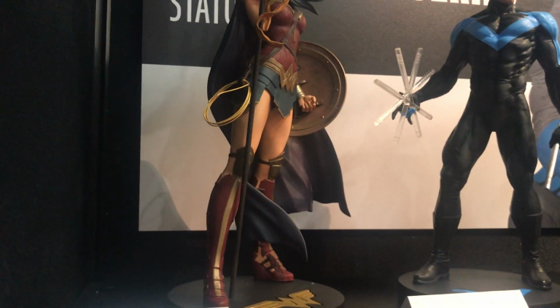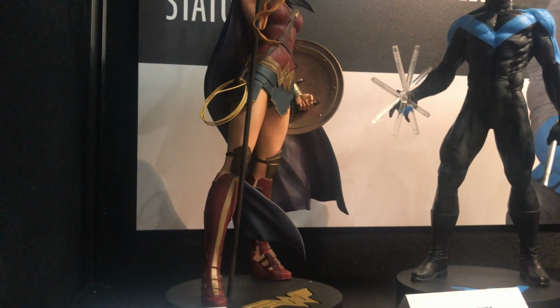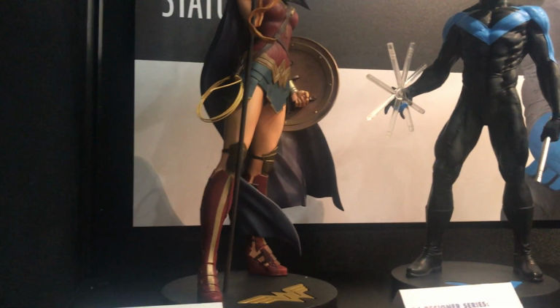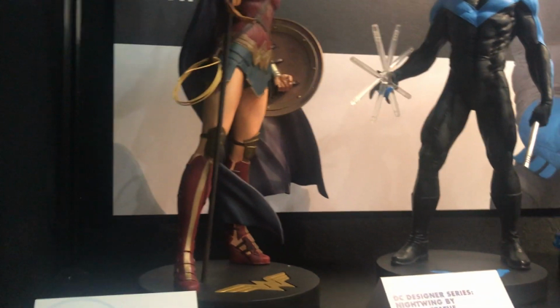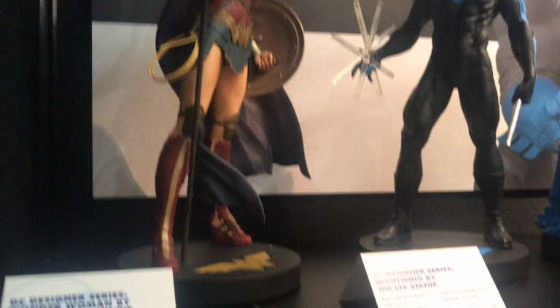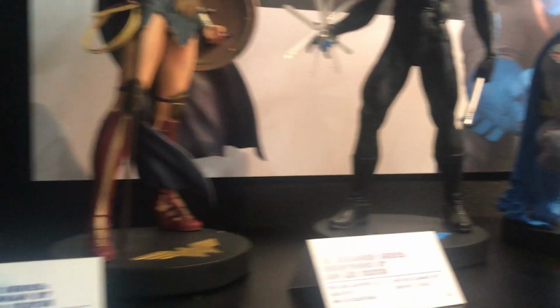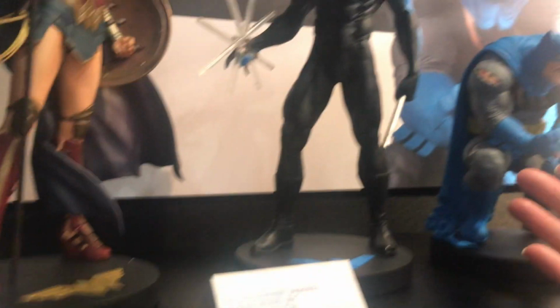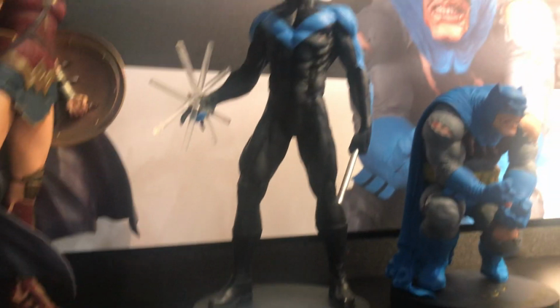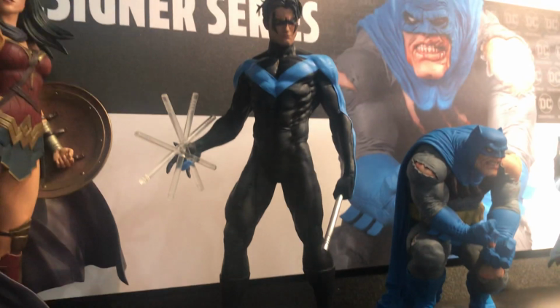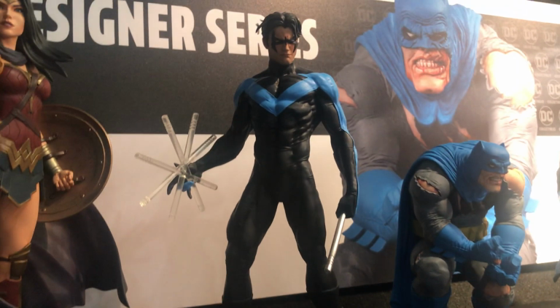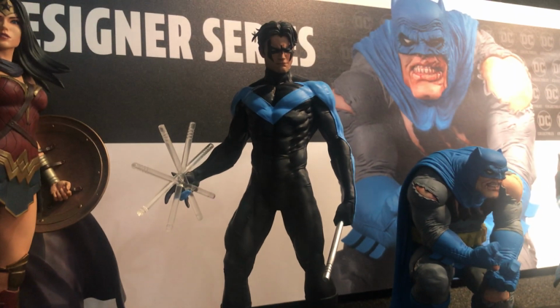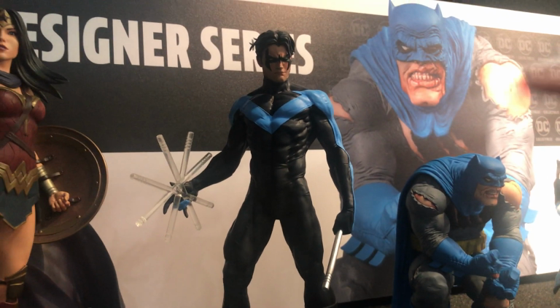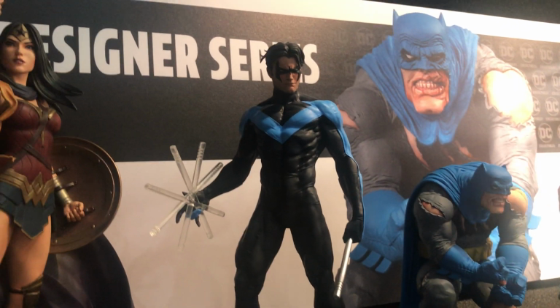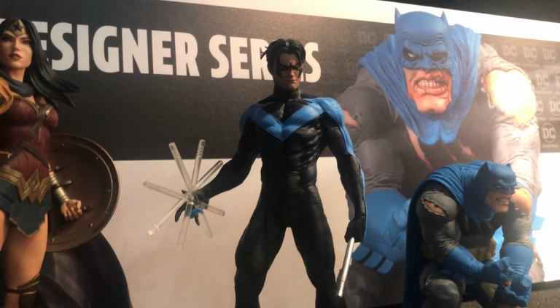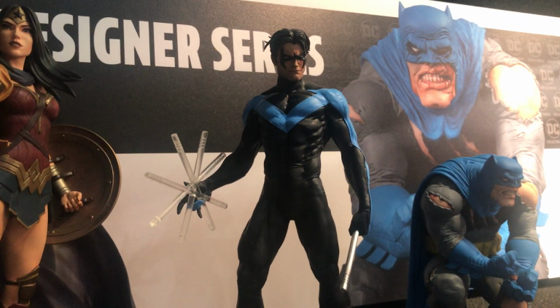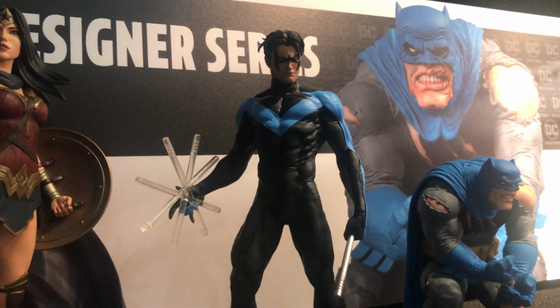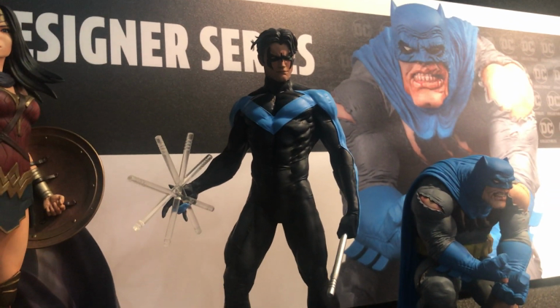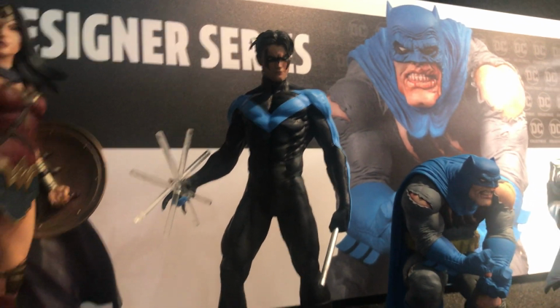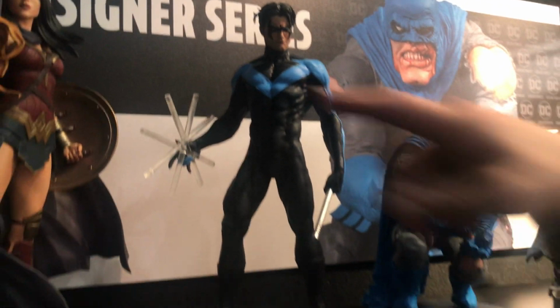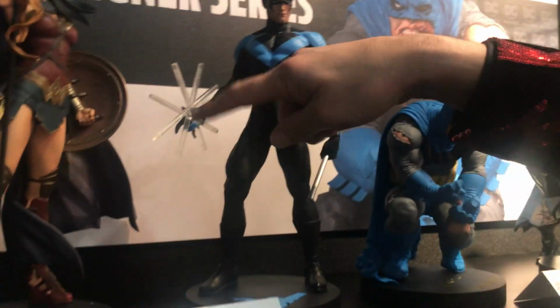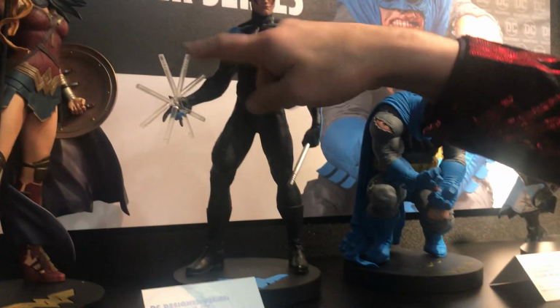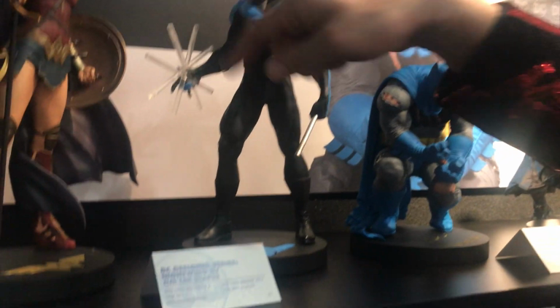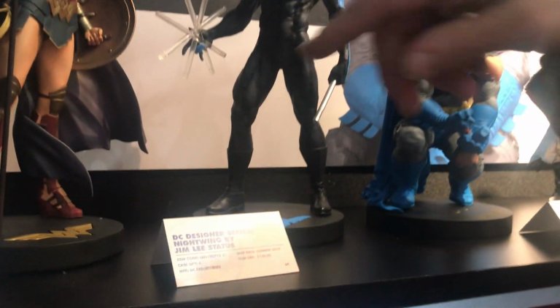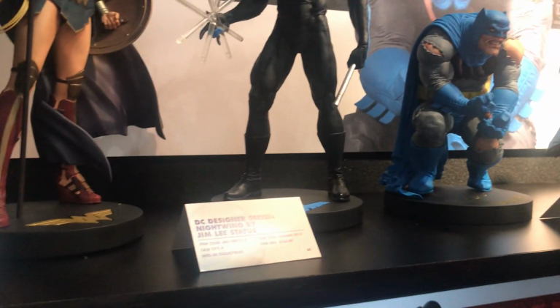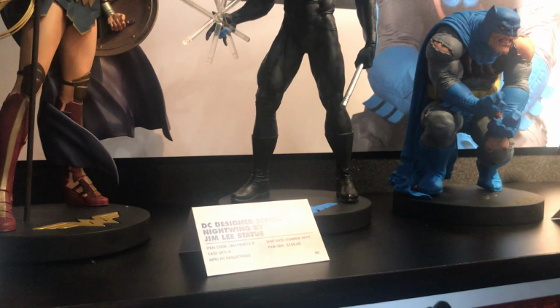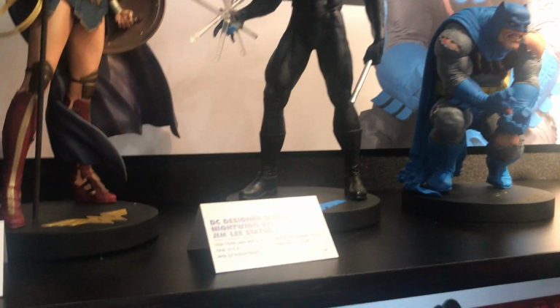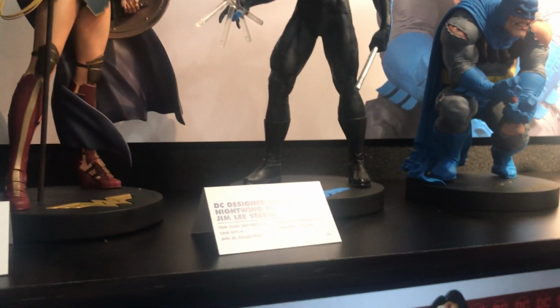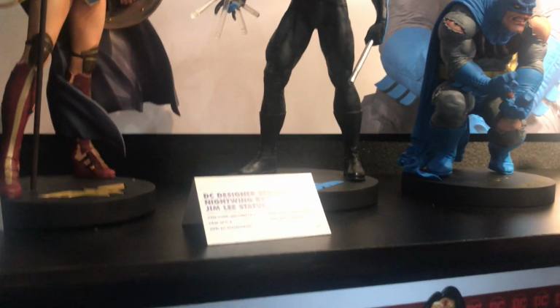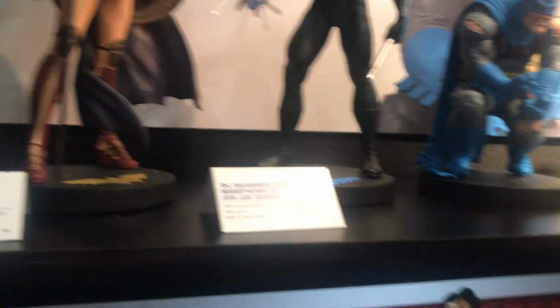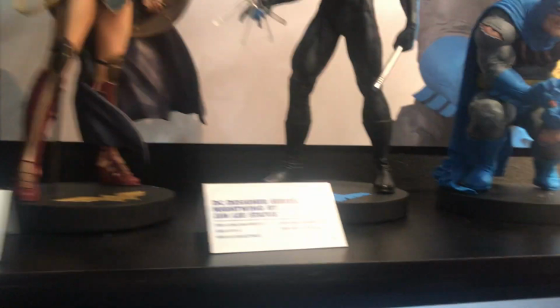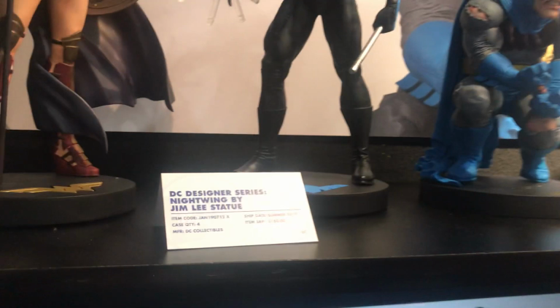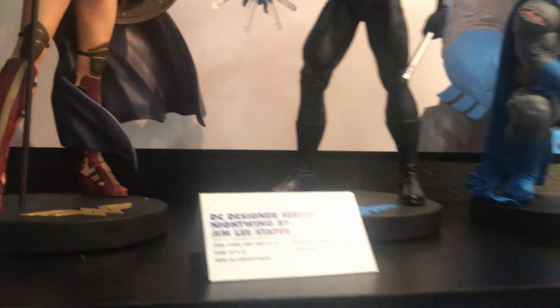Jim Lee does a classic Nightwing. He does it great, it's really nice. And this little trick we came up with is kind of cool with the clear spinning around sticks that he has.